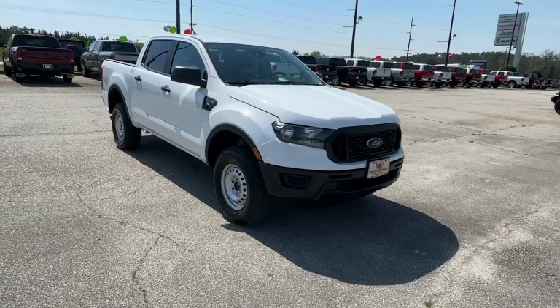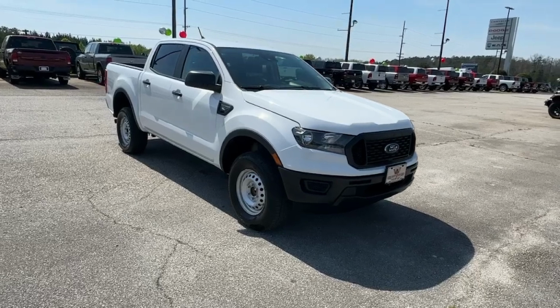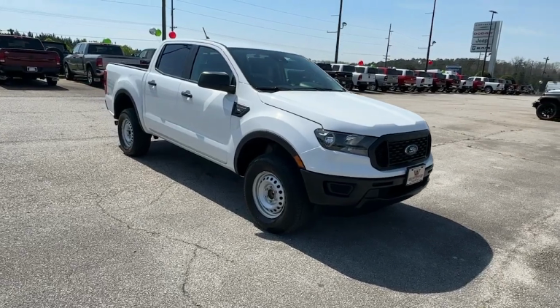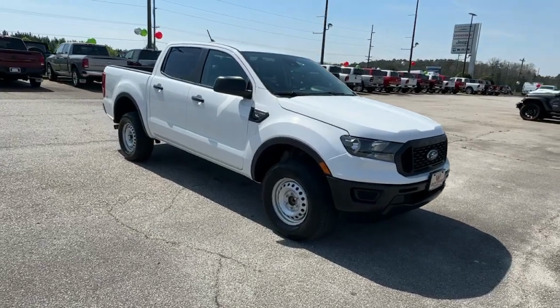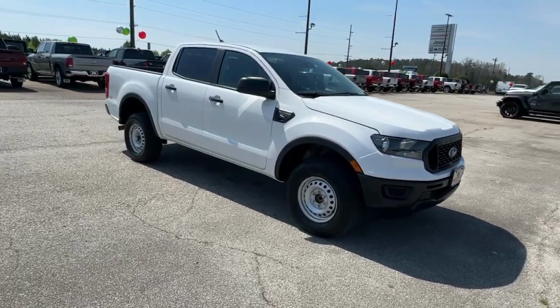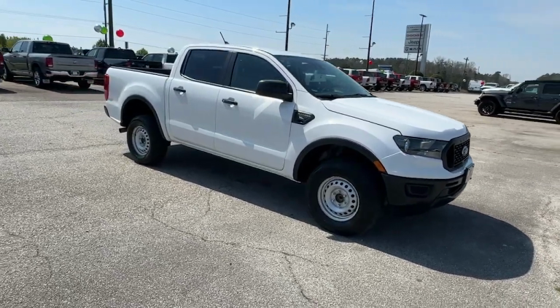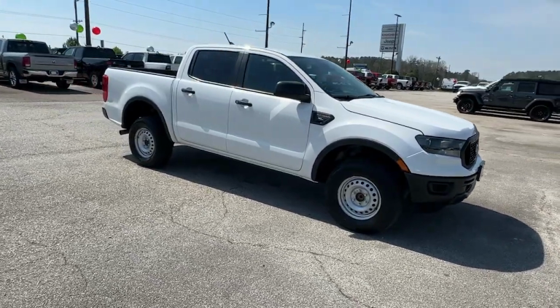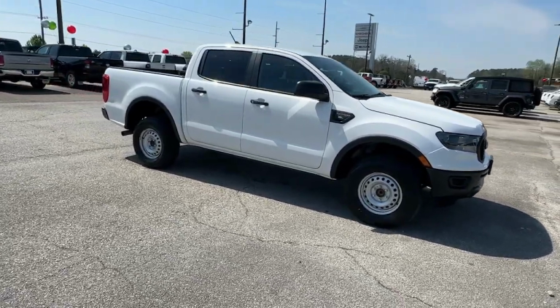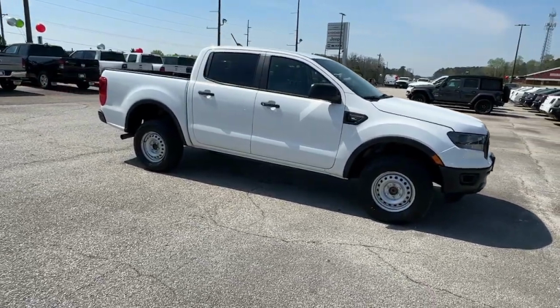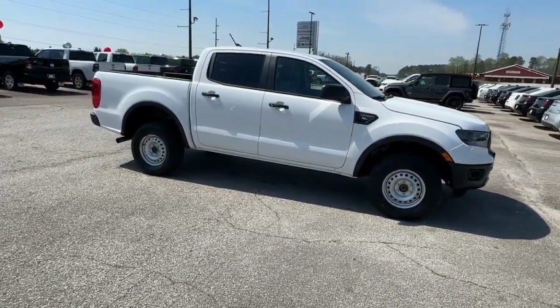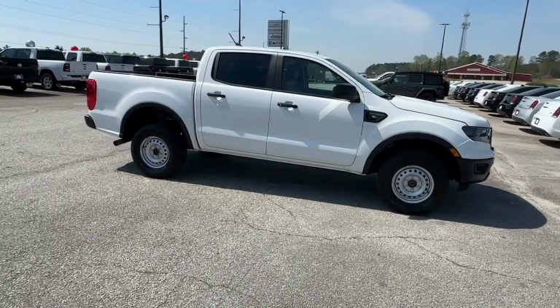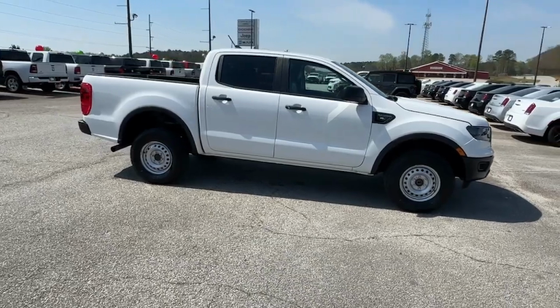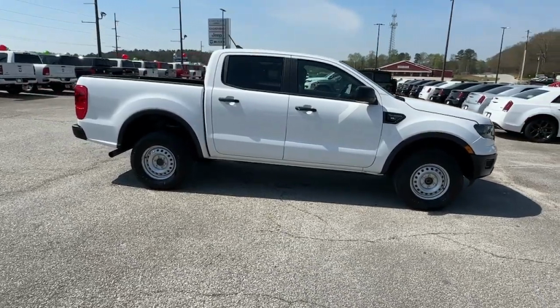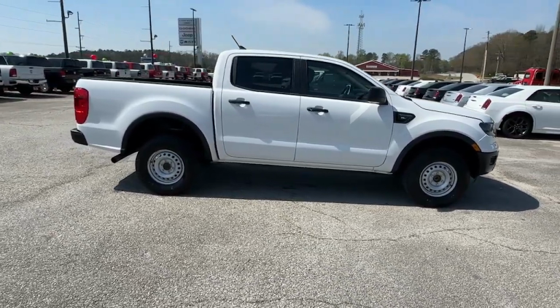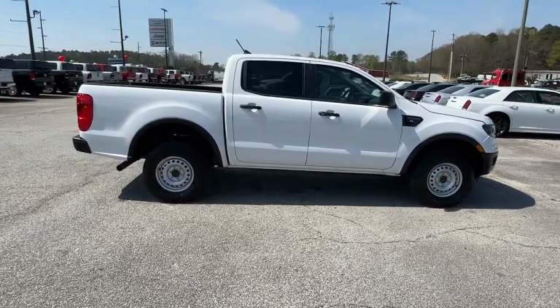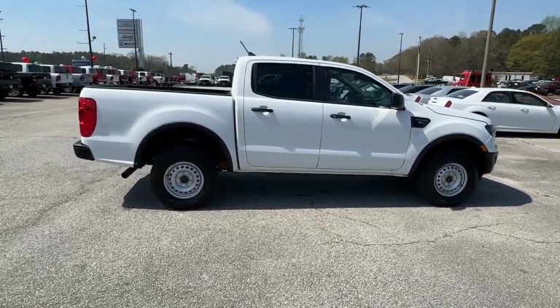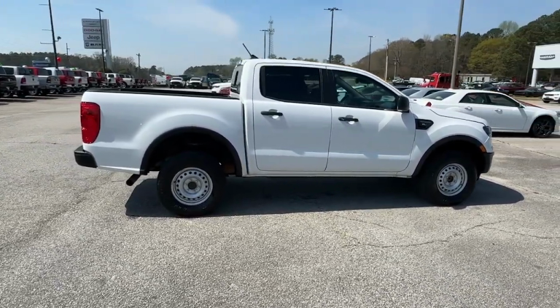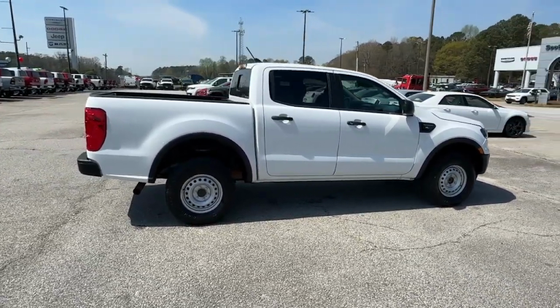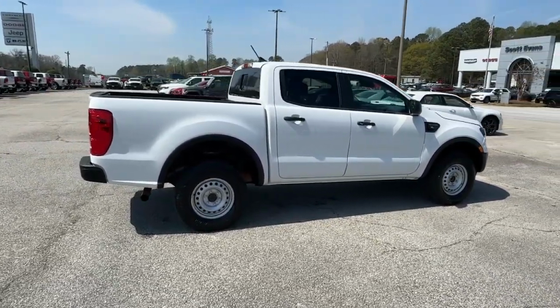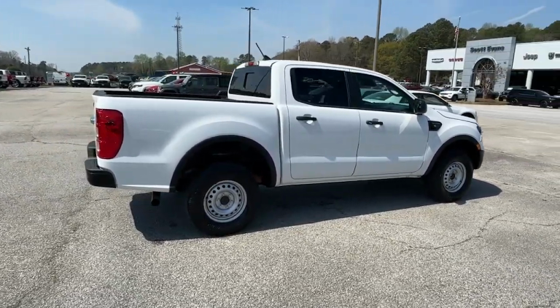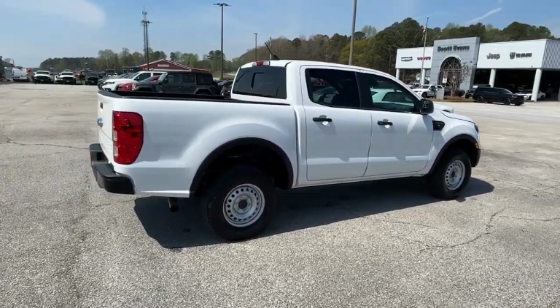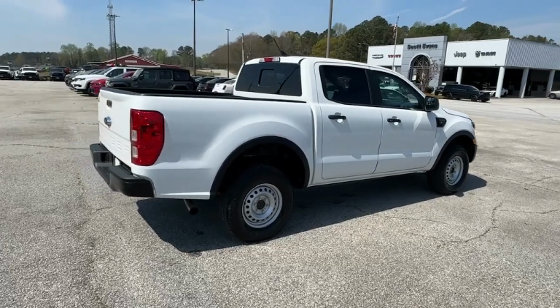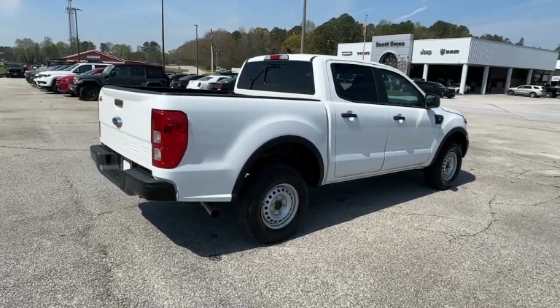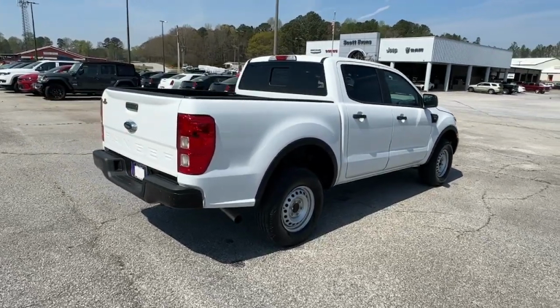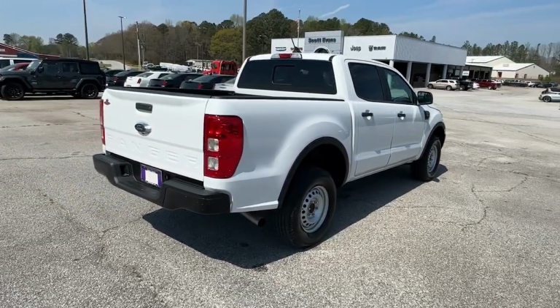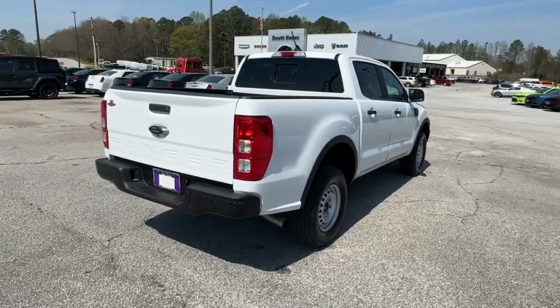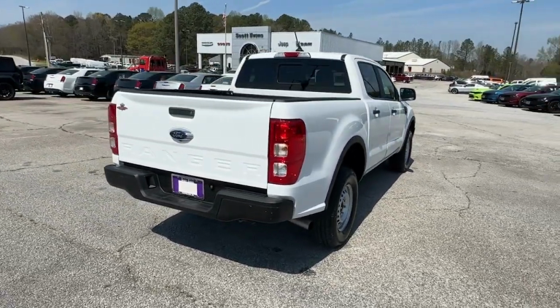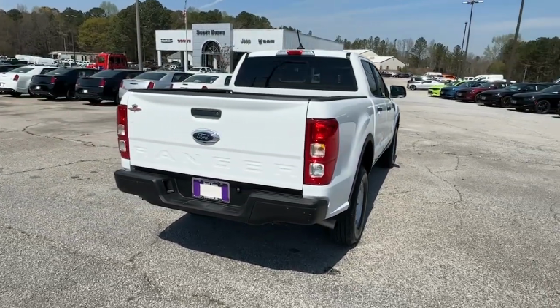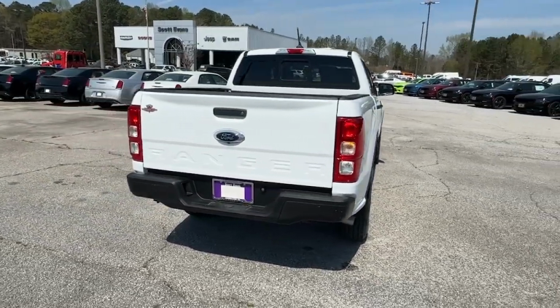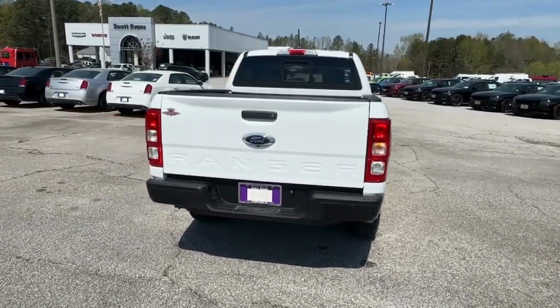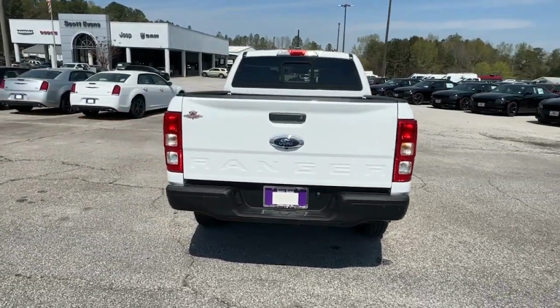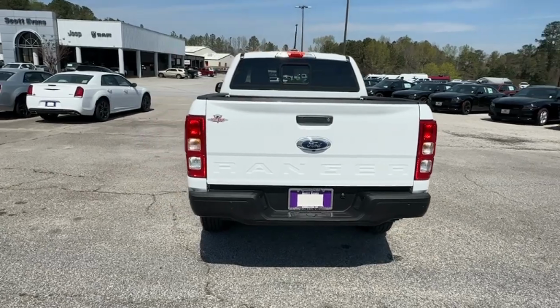You will love the features of this 2021 Ford Ranger. With less than 60,000 miles on the odometer, this vehicle stands out from the rest. Efficiency, function, and style come together beautifully in this capable midsize Ranger.